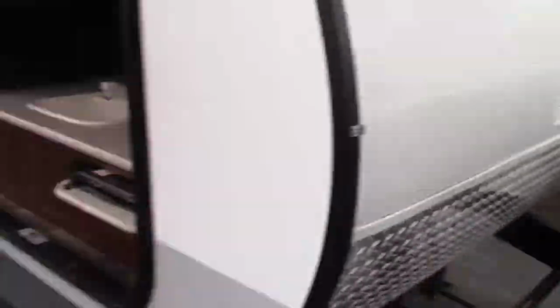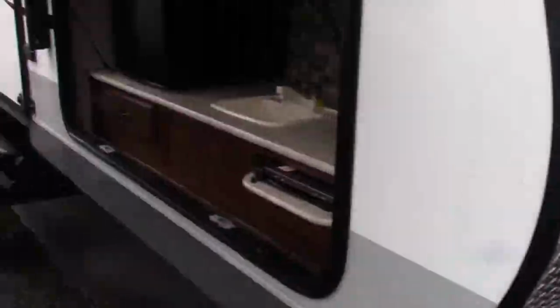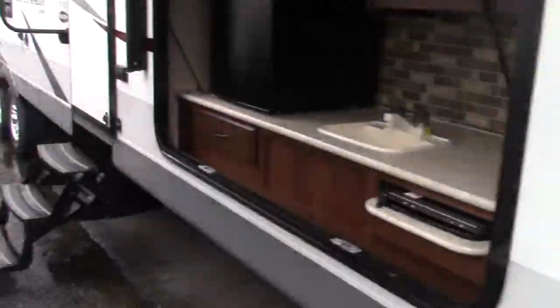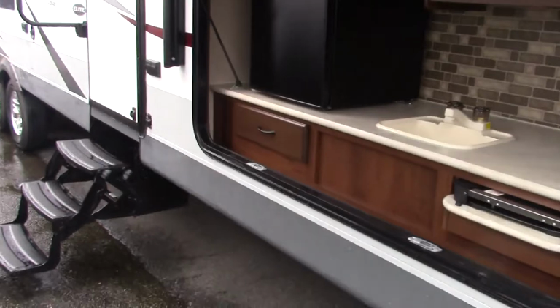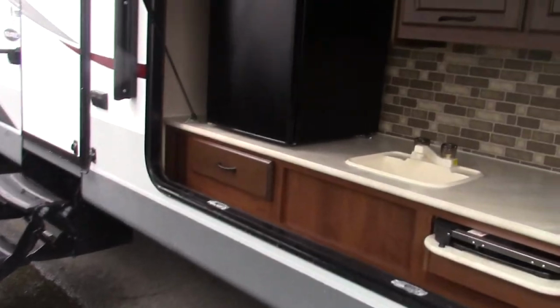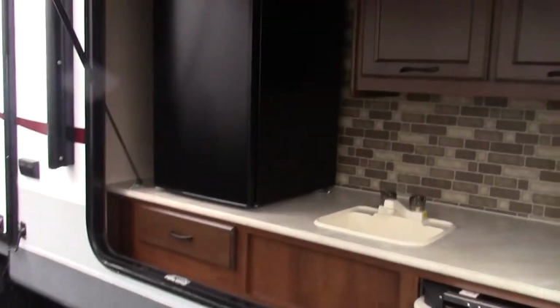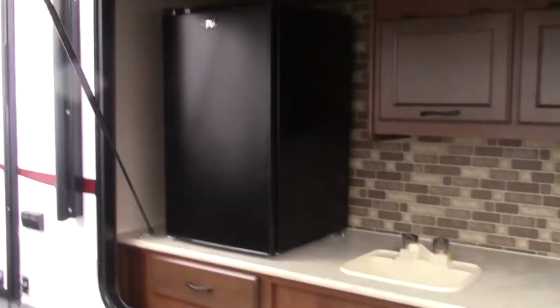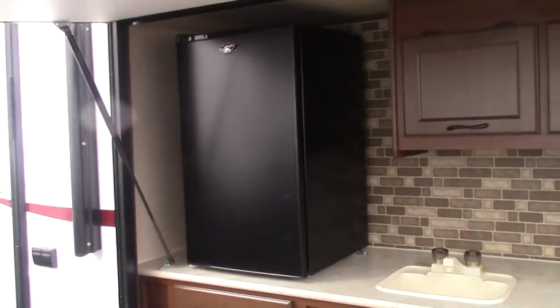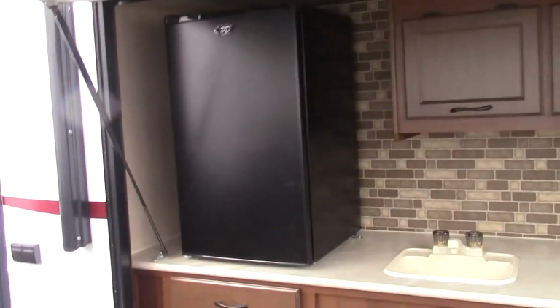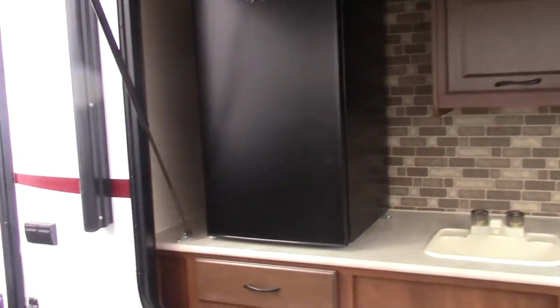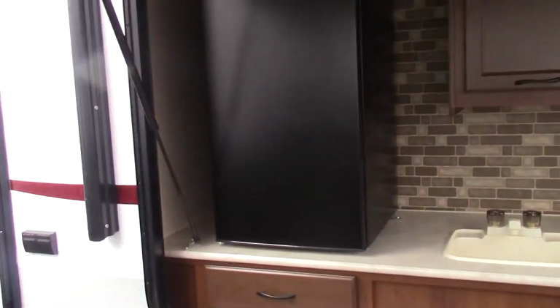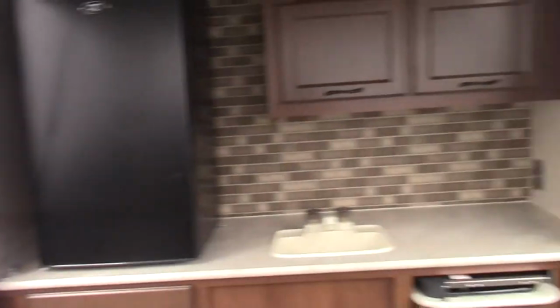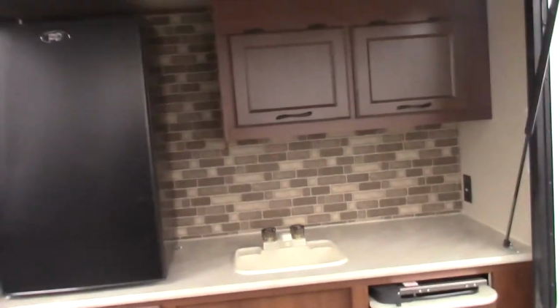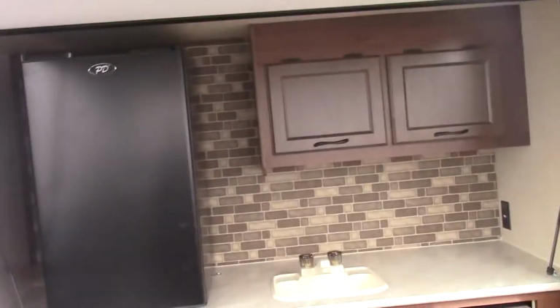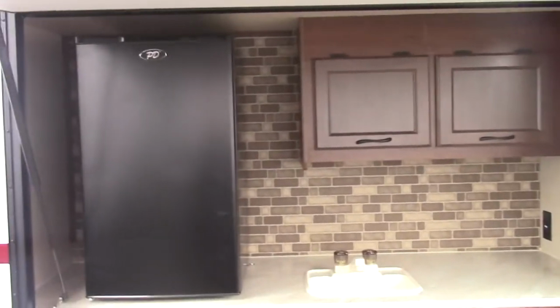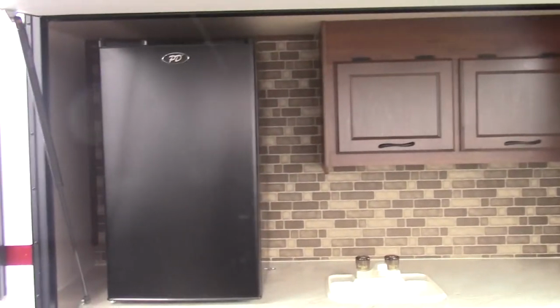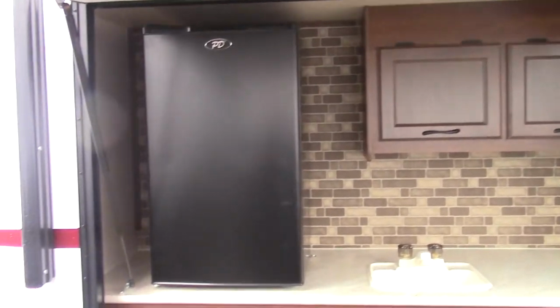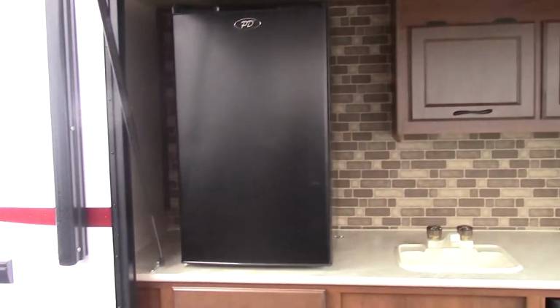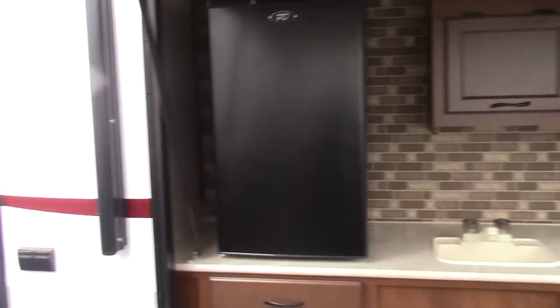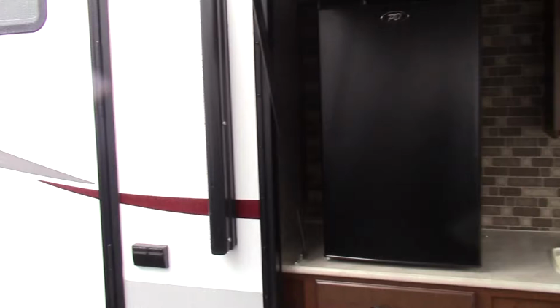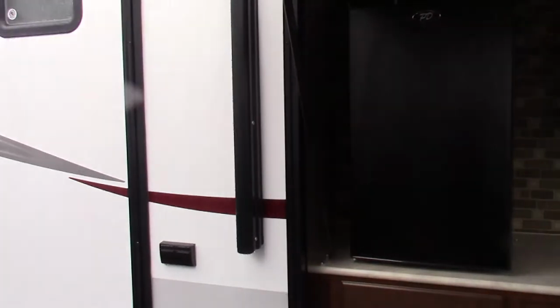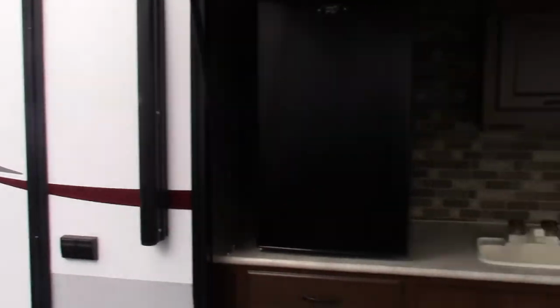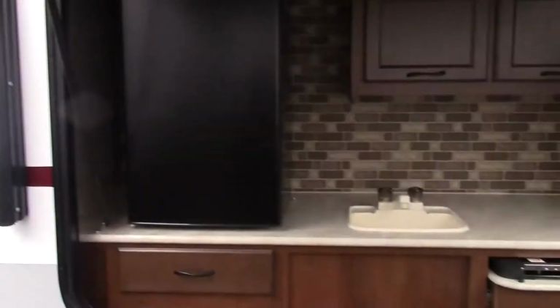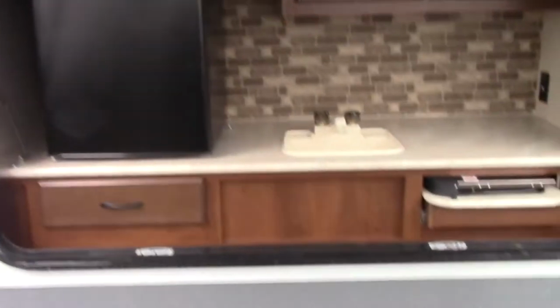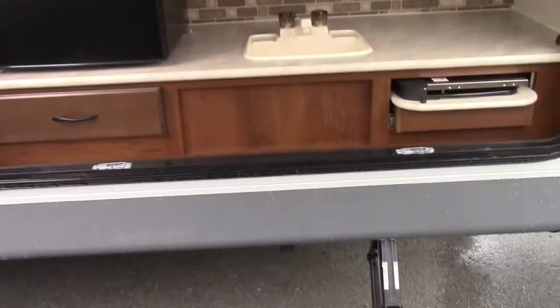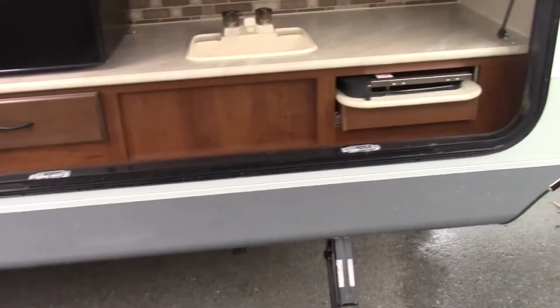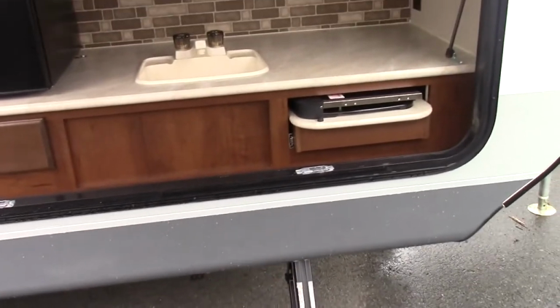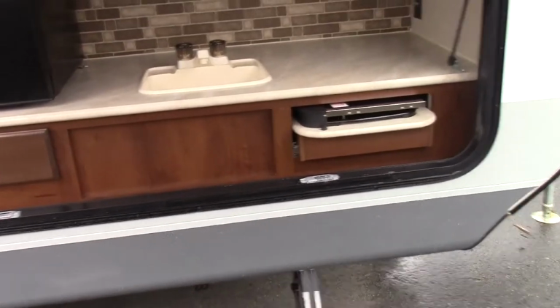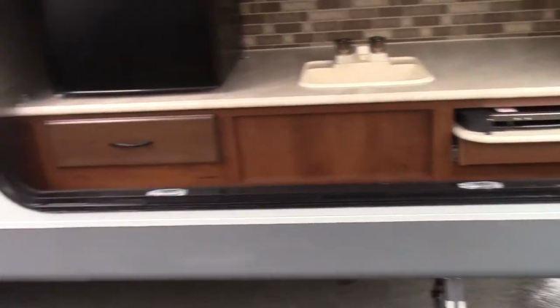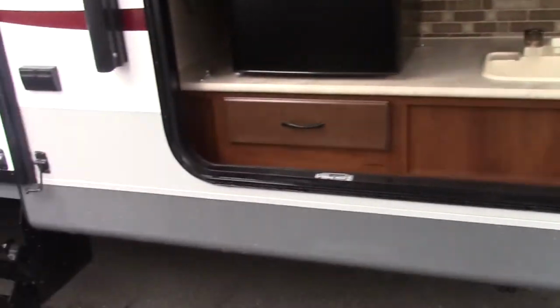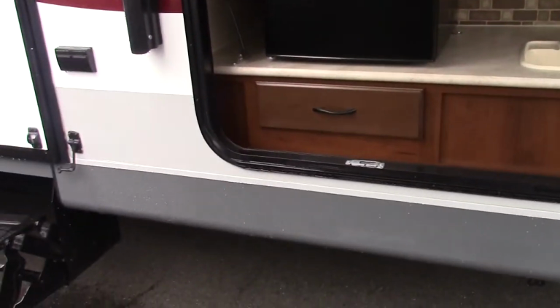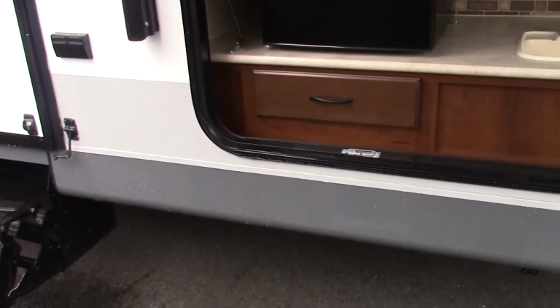Walking around here, you can see this unit has the outside kitchen, has some cupboard space, the outside refrigerator with the cooktop and the drawer.